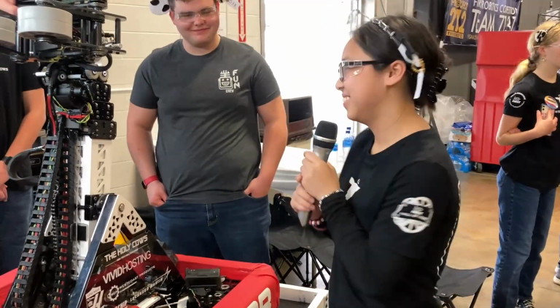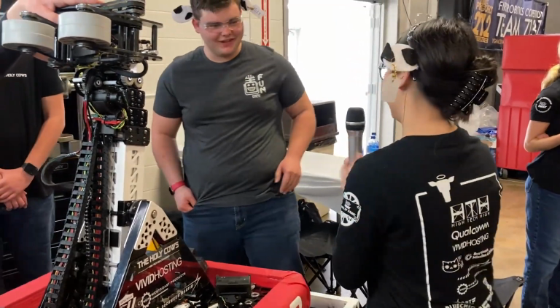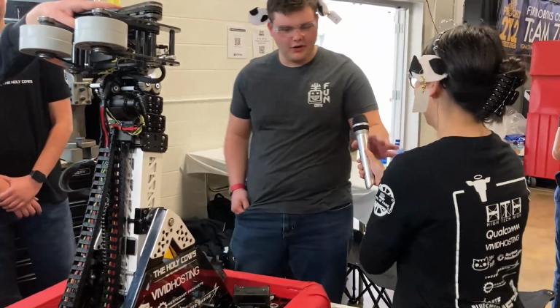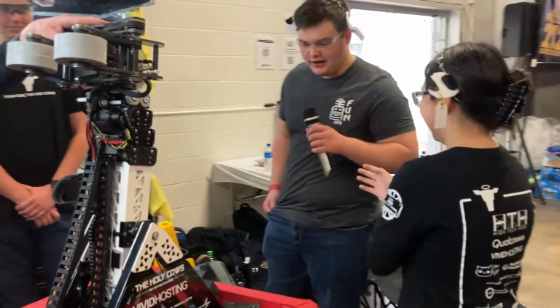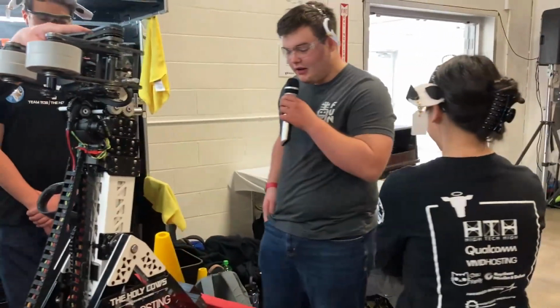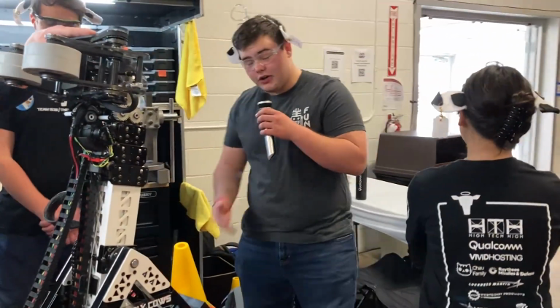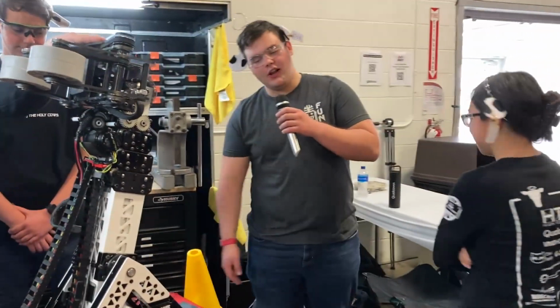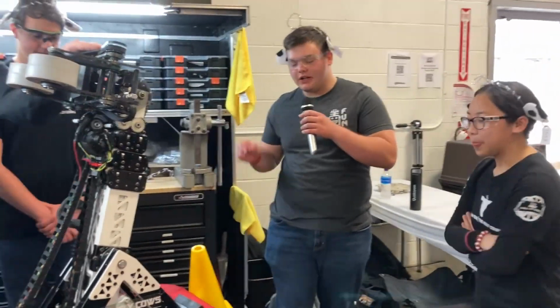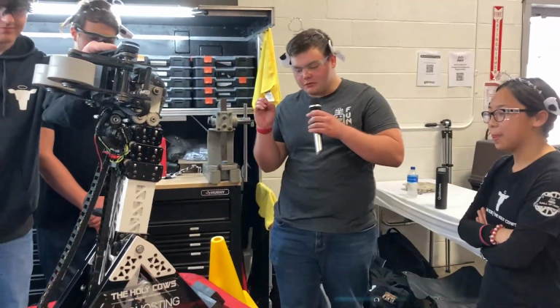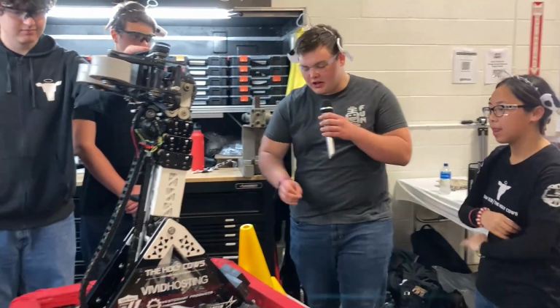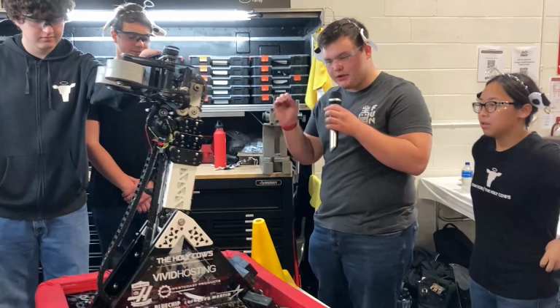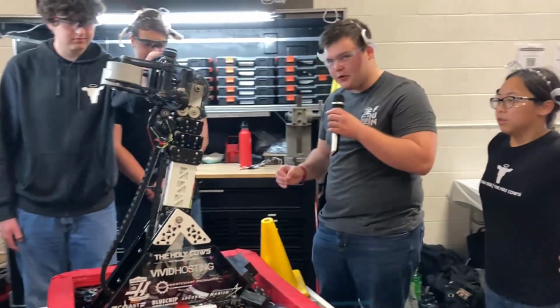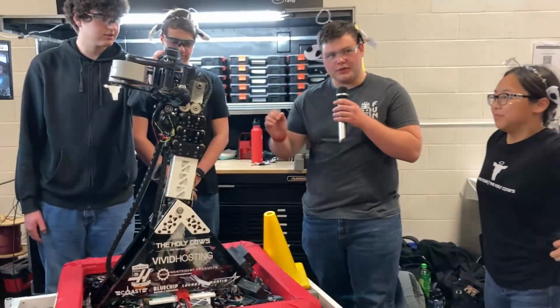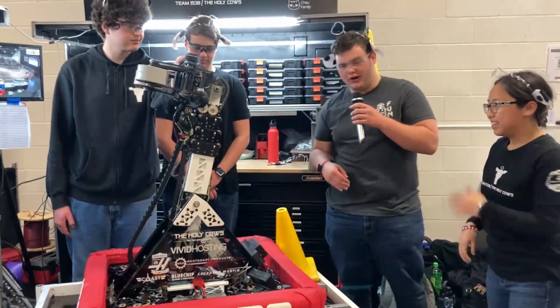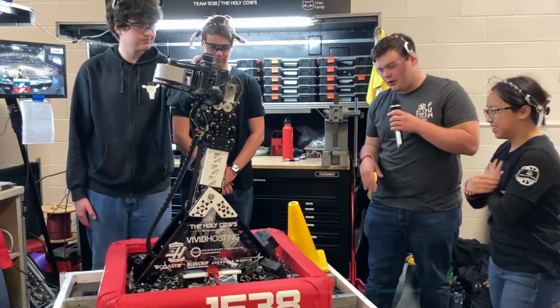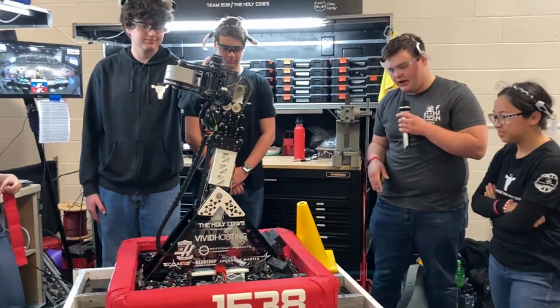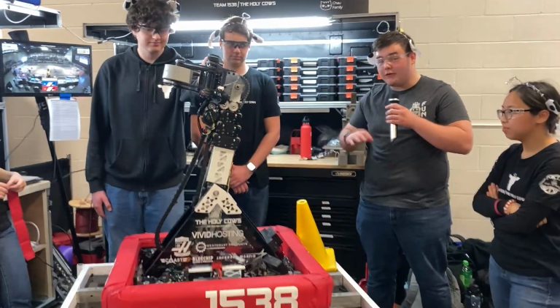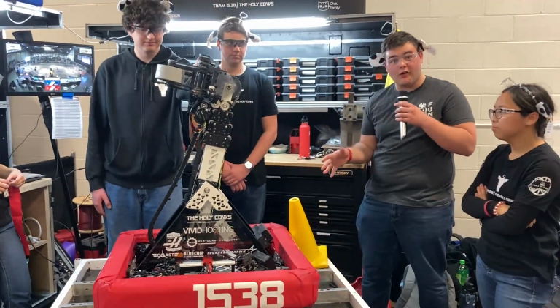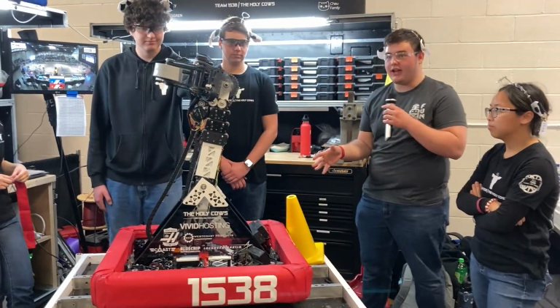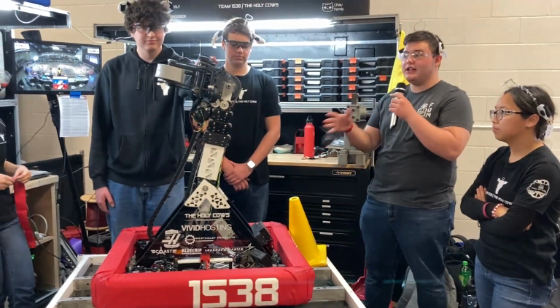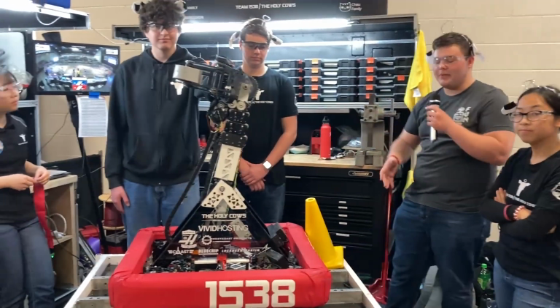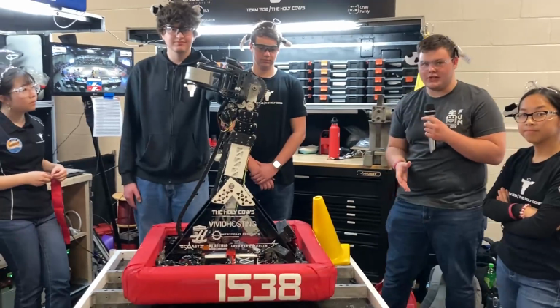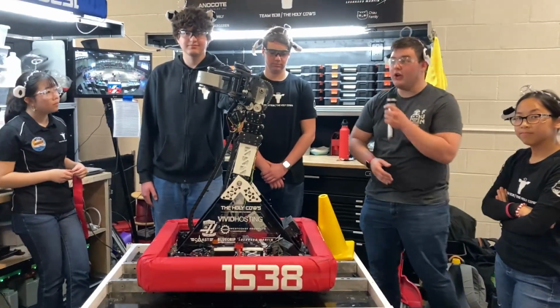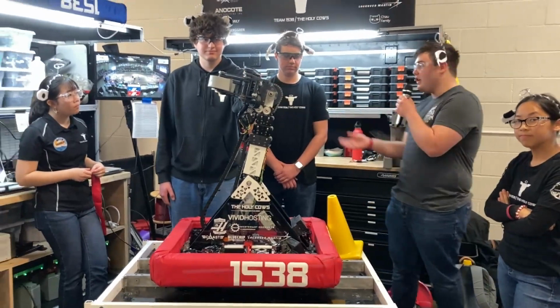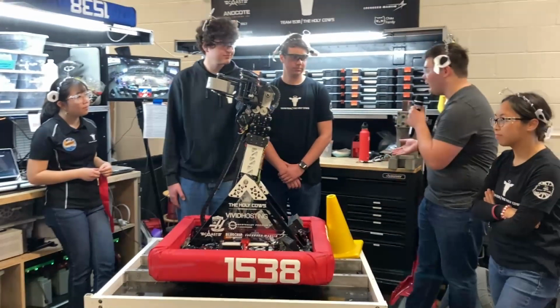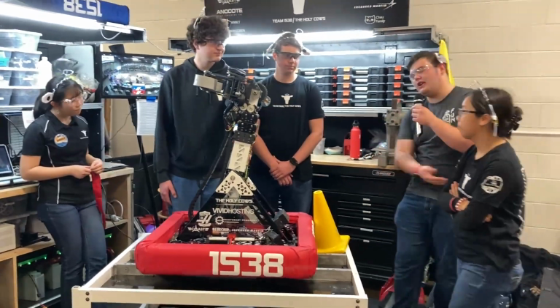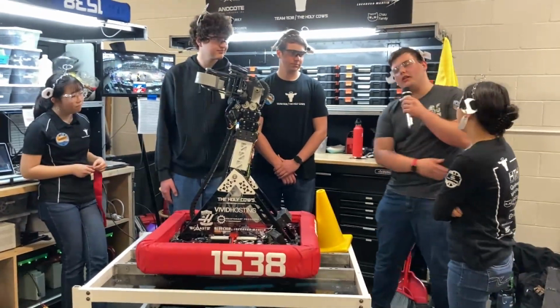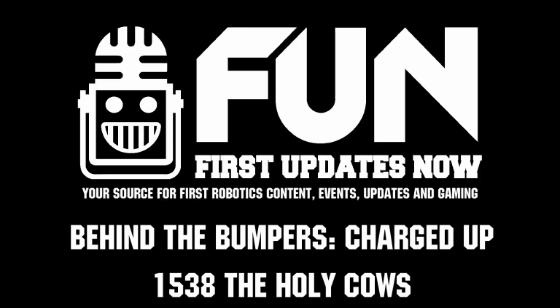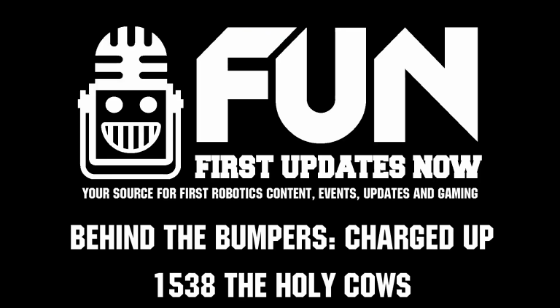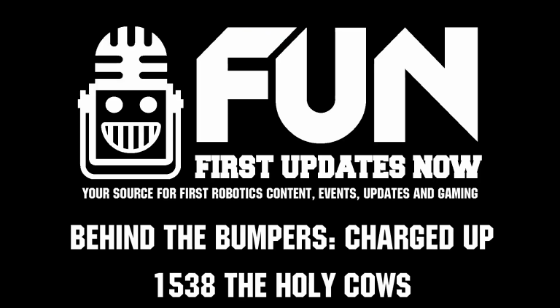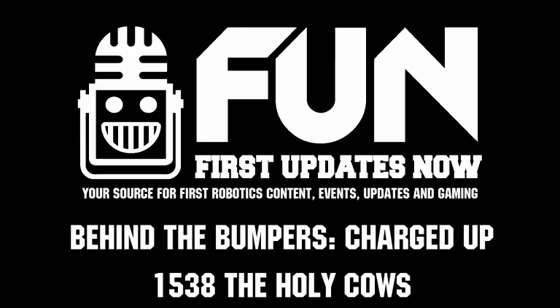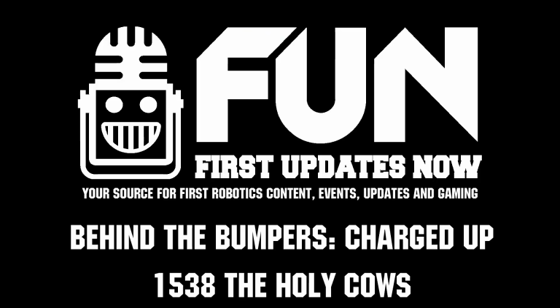Very cool. Definitely one of the cleanest, most effective robots we're seeing here in Orange County. Definitely look out for the Holy Cows this competition season. Thank you guys for allowing us to interview, and good luck with the rest of your season.